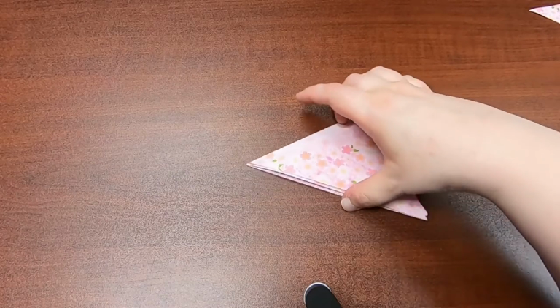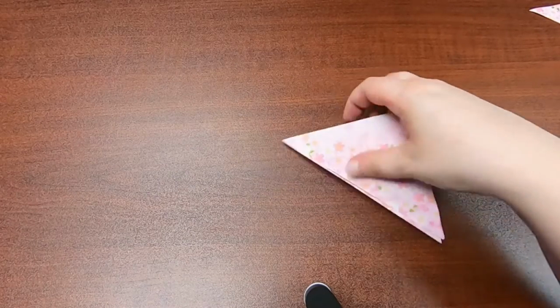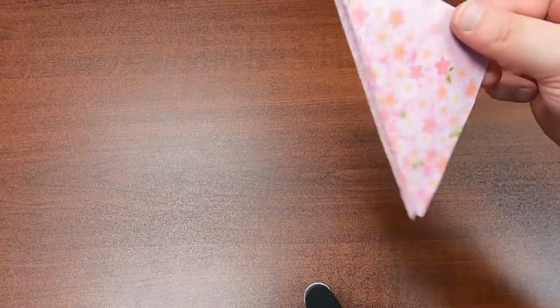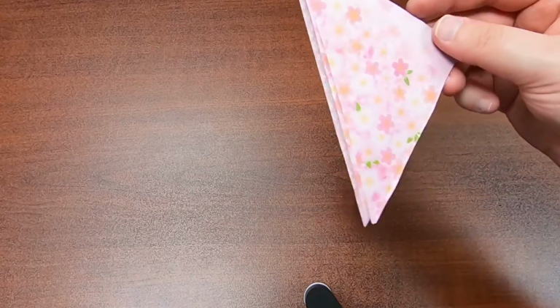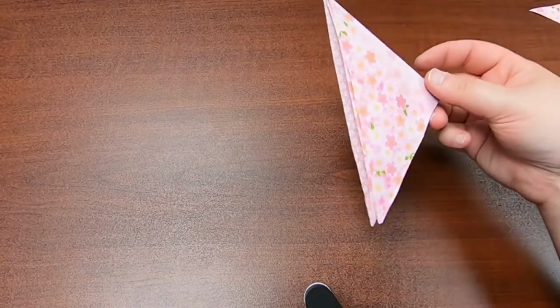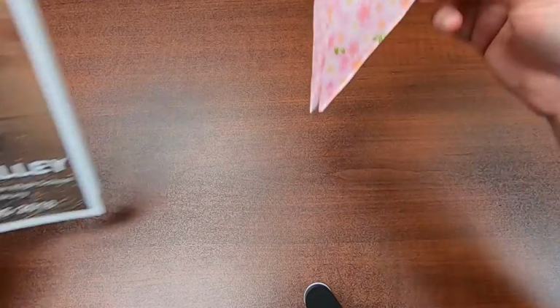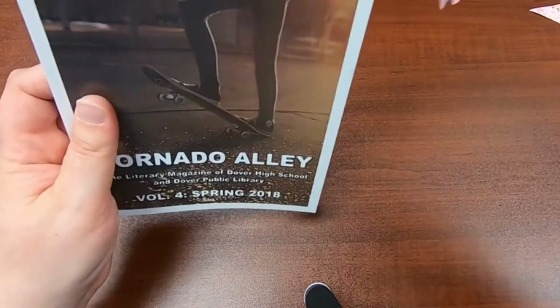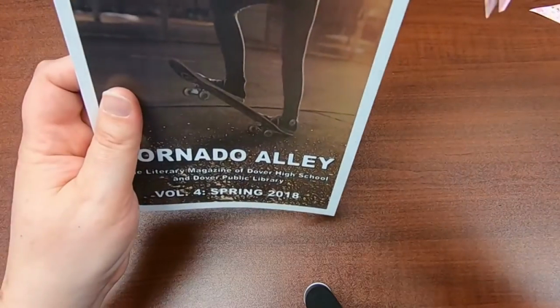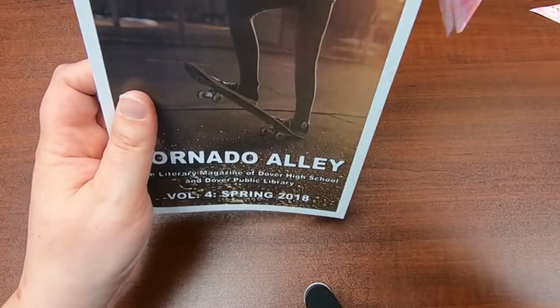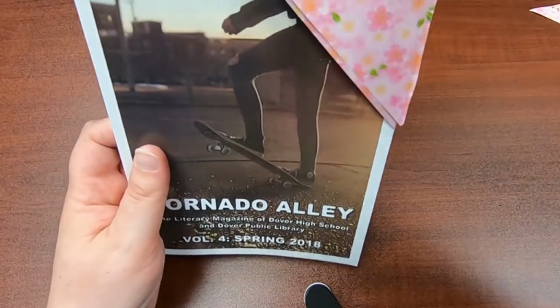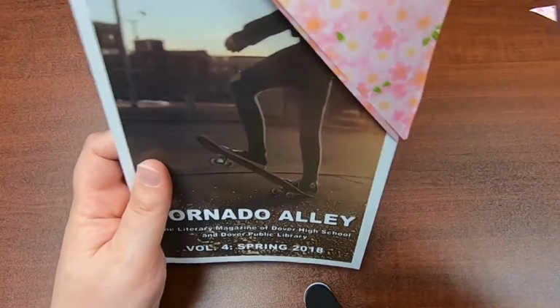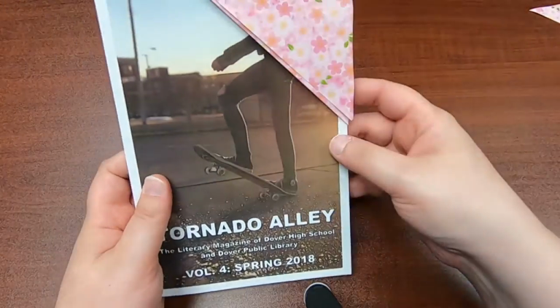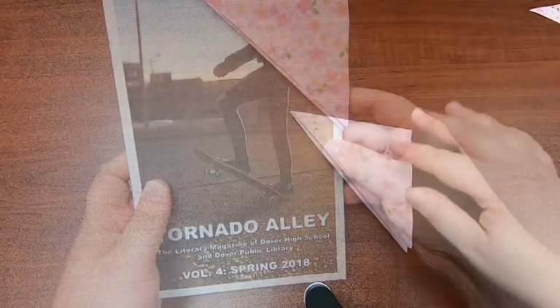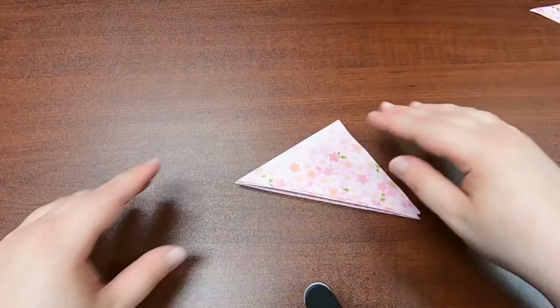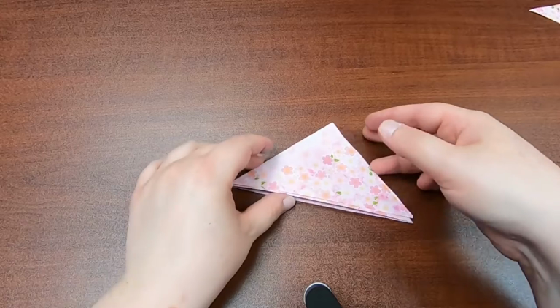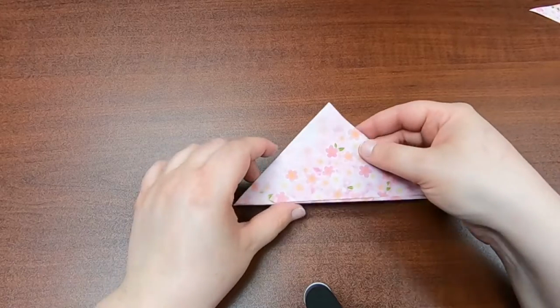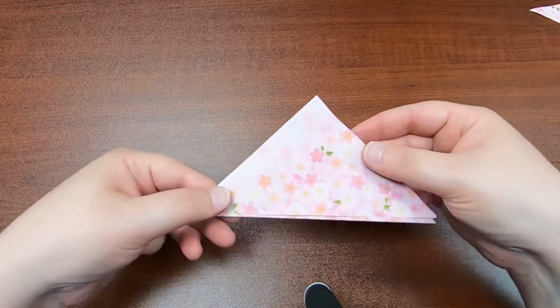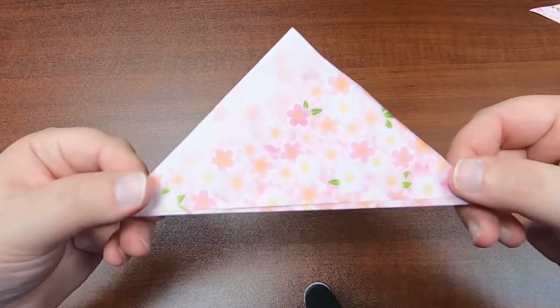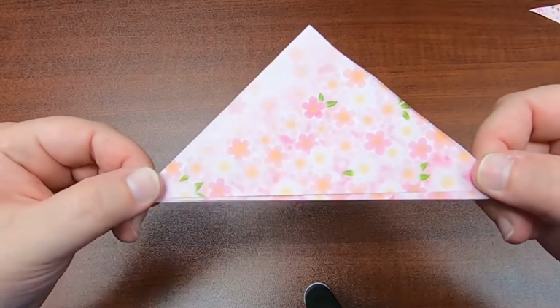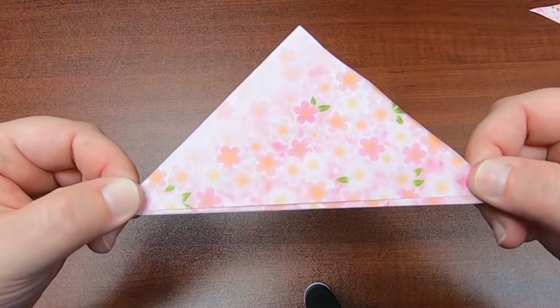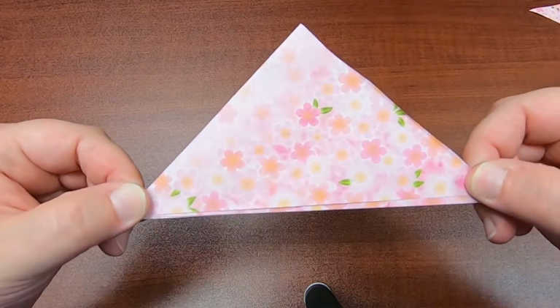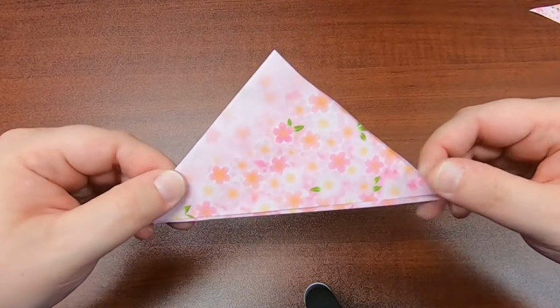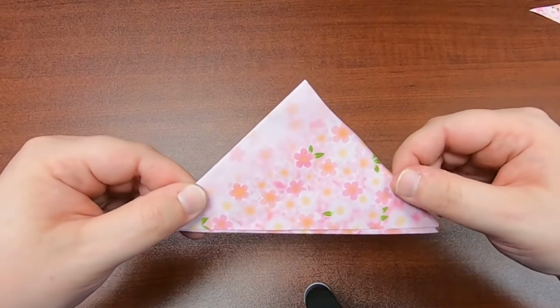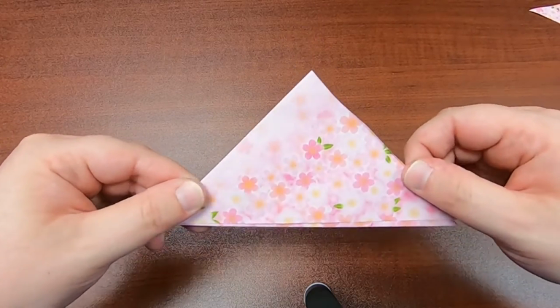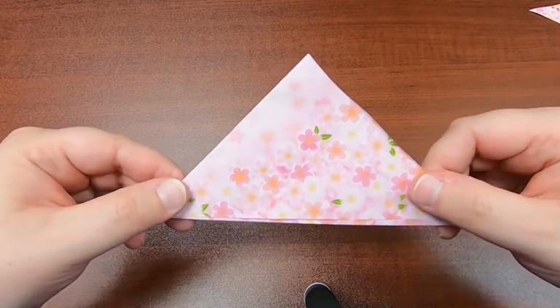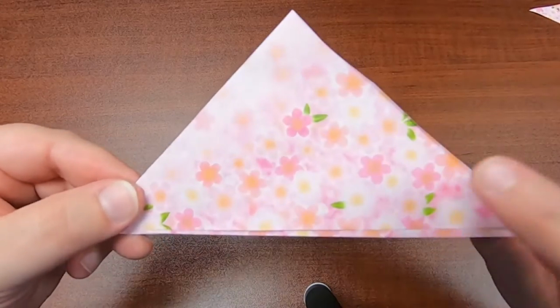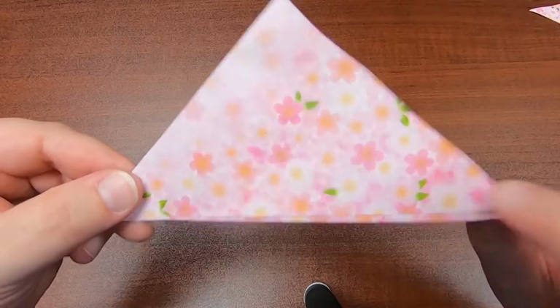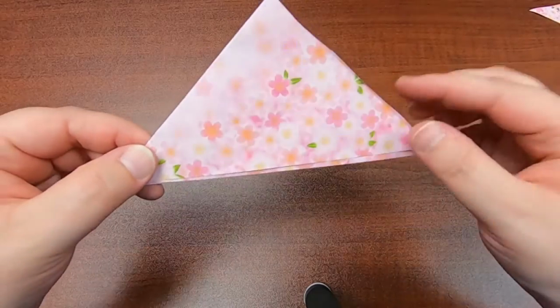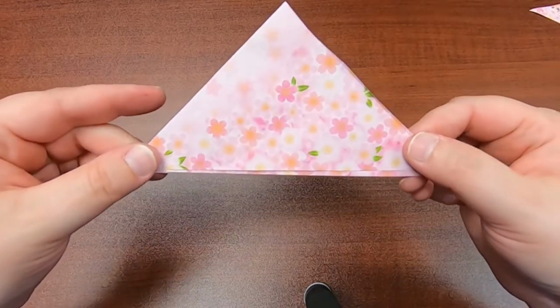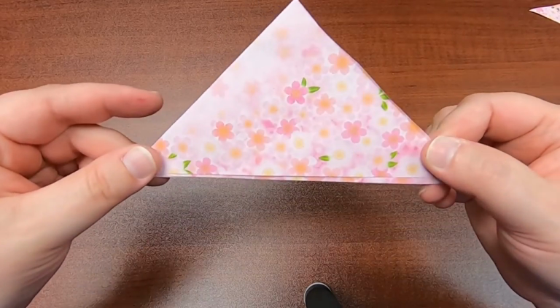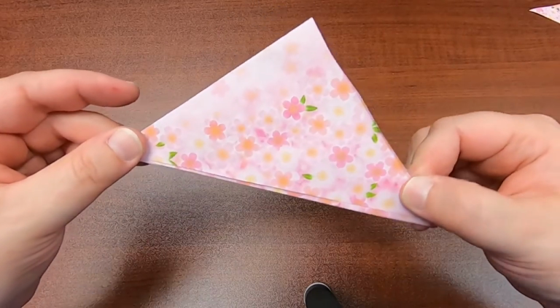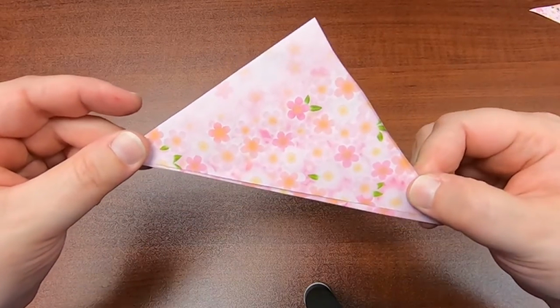Now you have a bookmark that'll fit on the corner of your page. You can take and decorate it however you want. I like this just the way it is, so I'm gonna leave it alone.